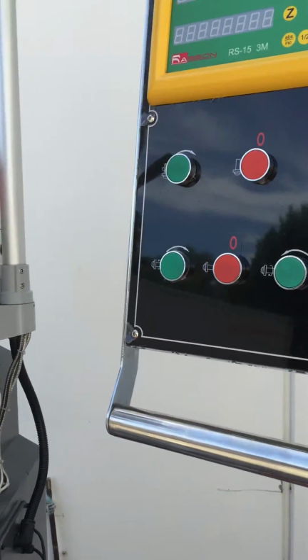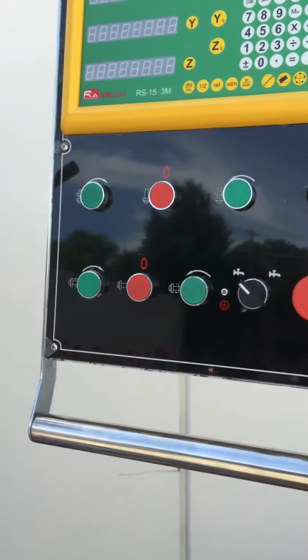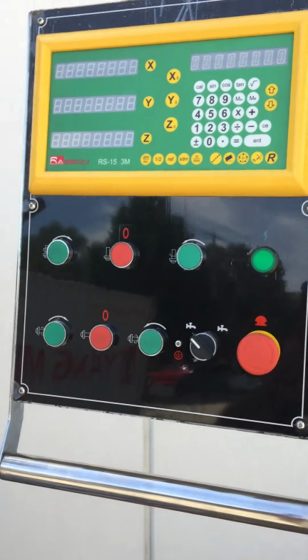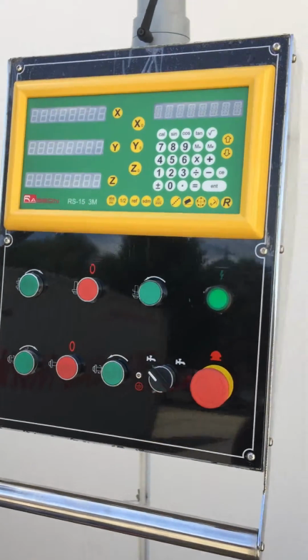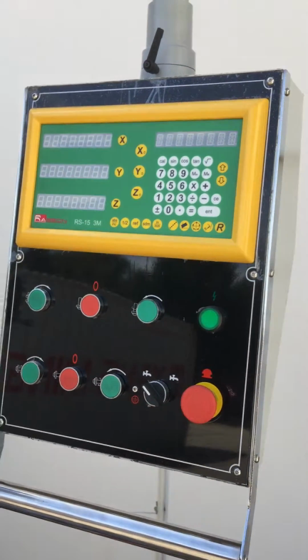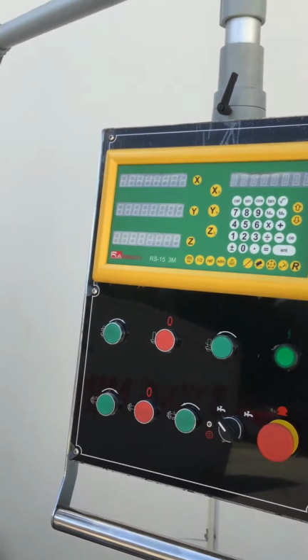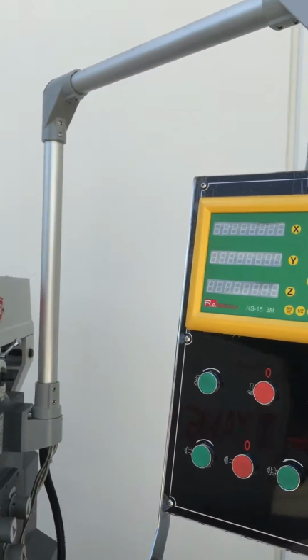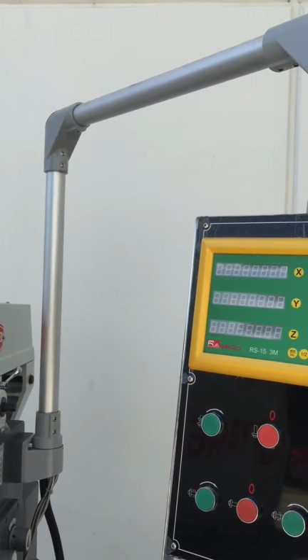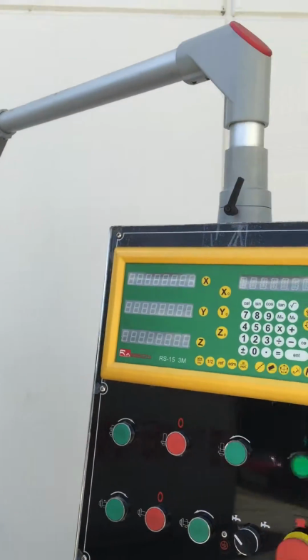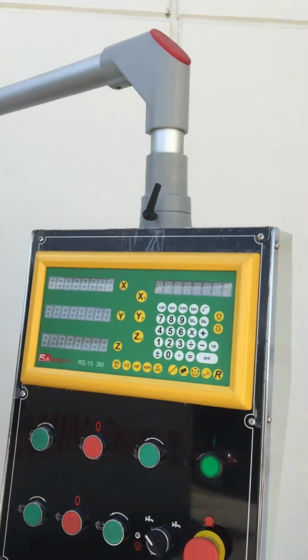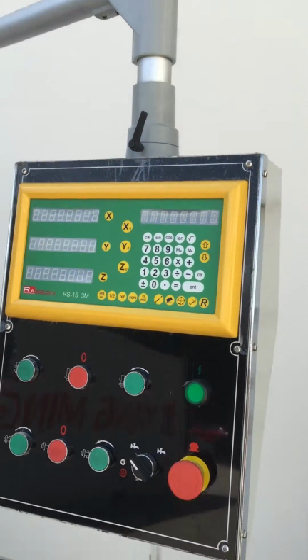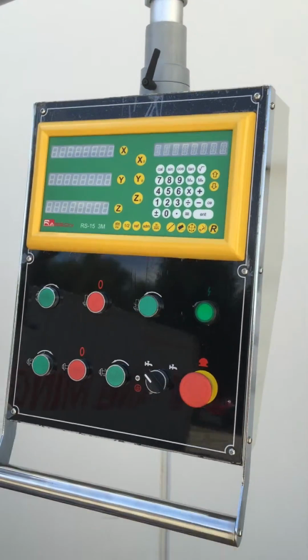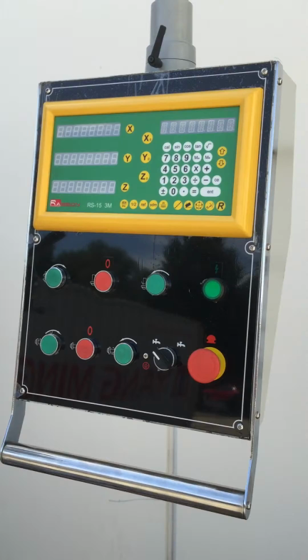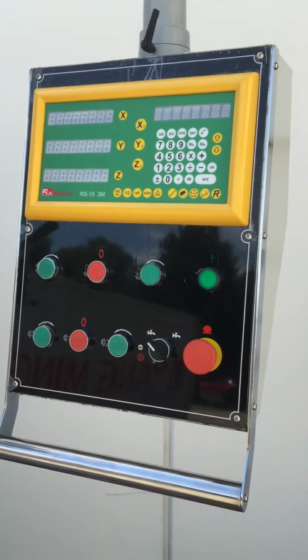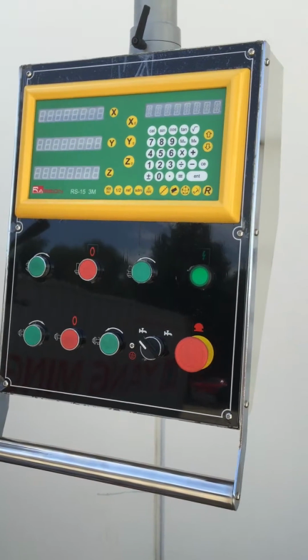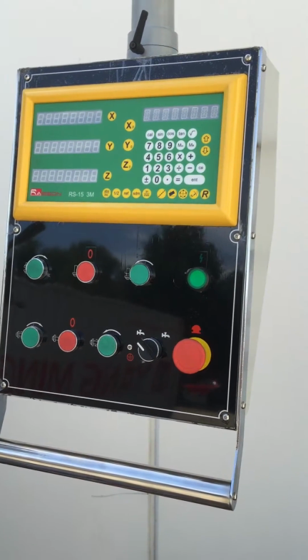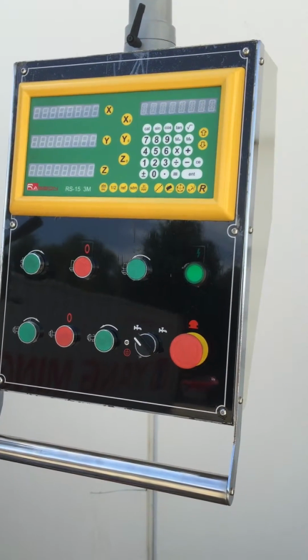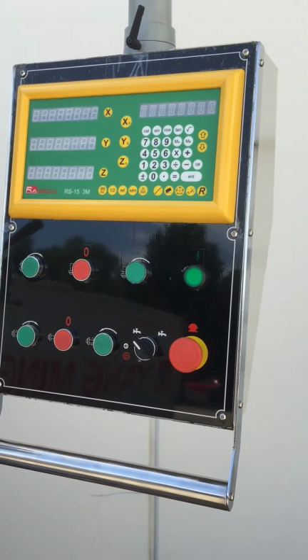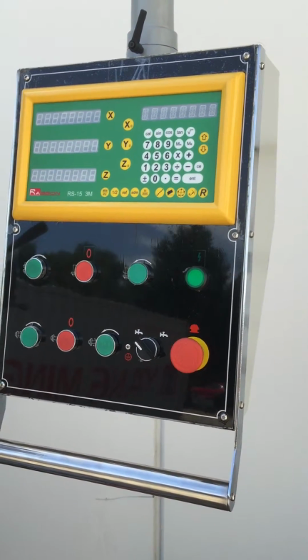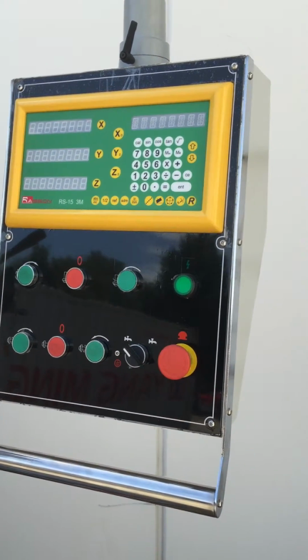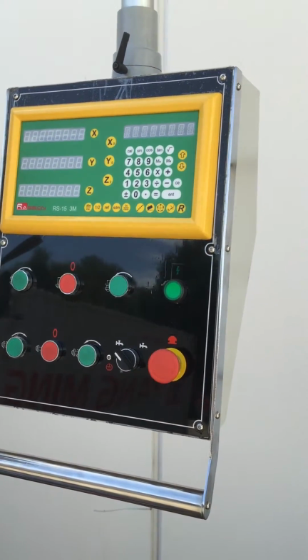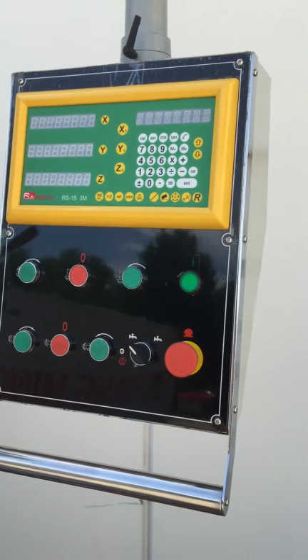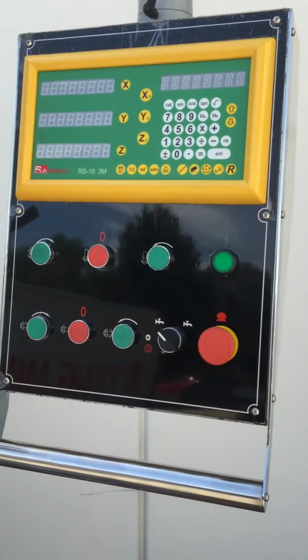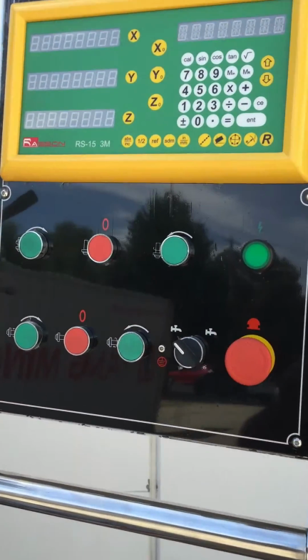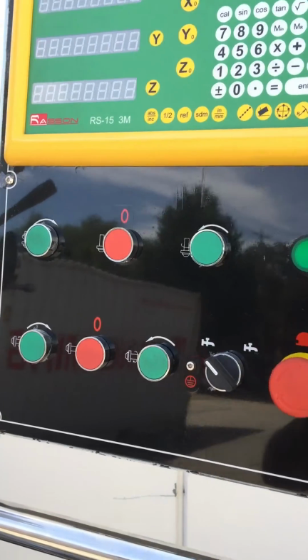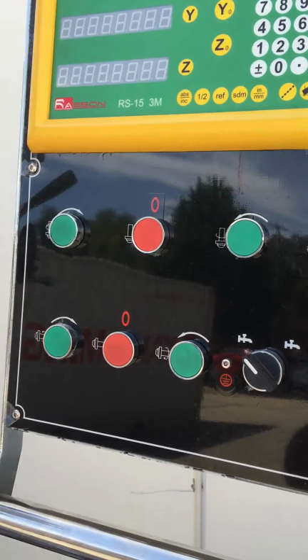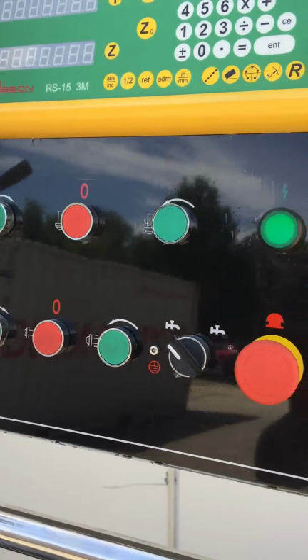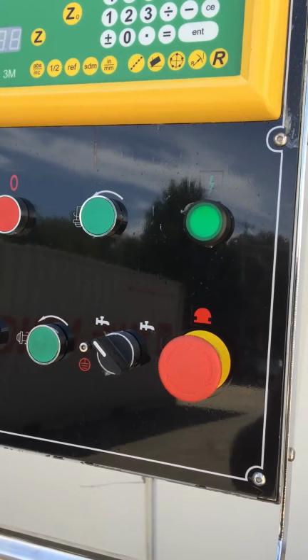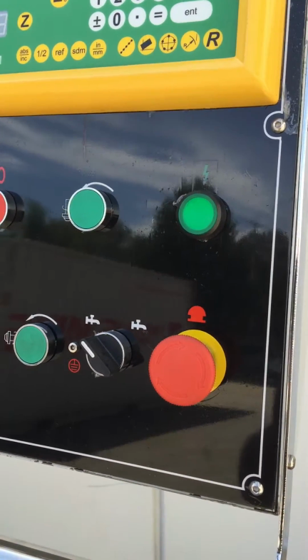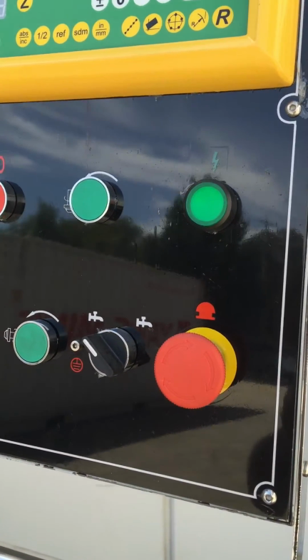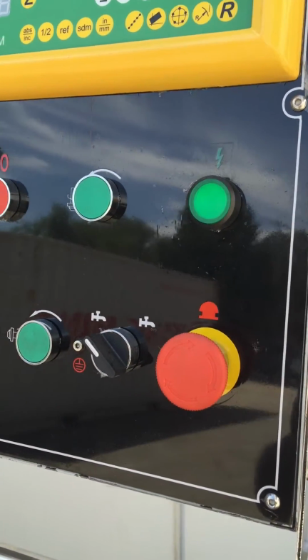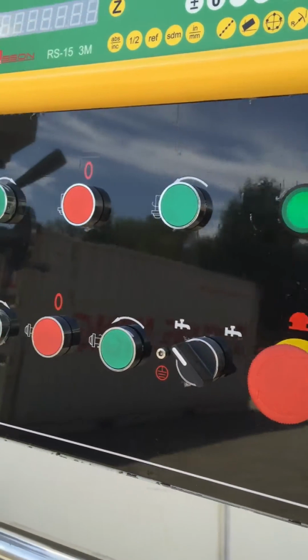One of the great features on this particular machine is we've got a pendant control located on the right-hand side of the machine, which has integrated 3-axis digital readouts and also all of your function buttons to operate the machine itself.